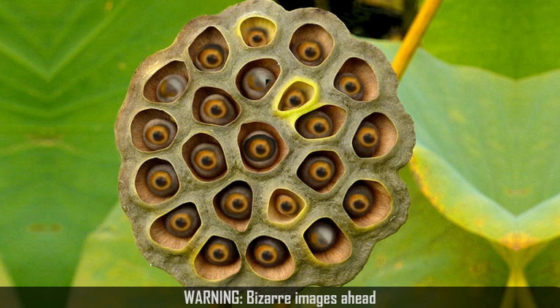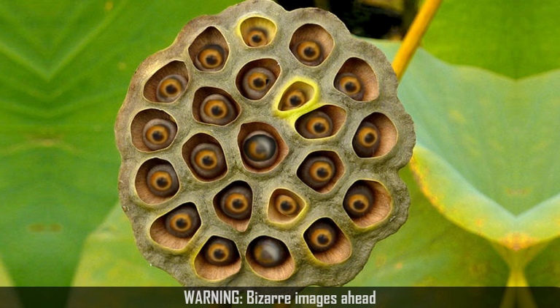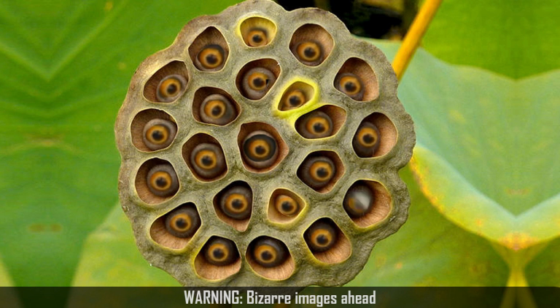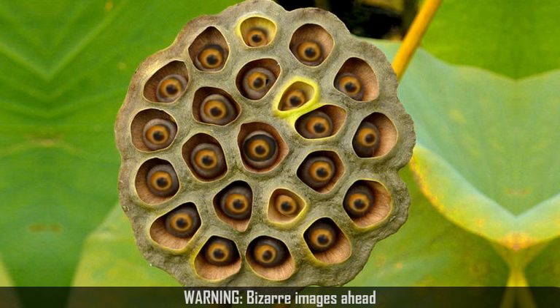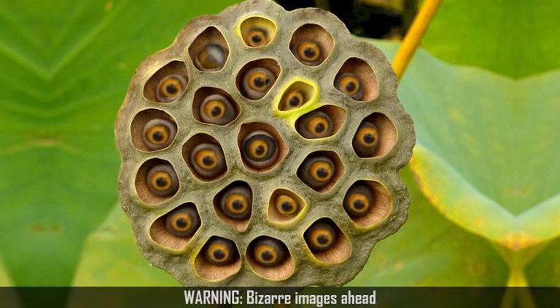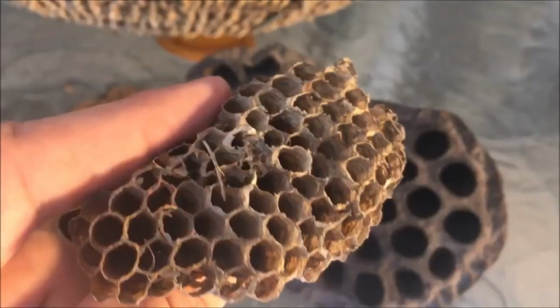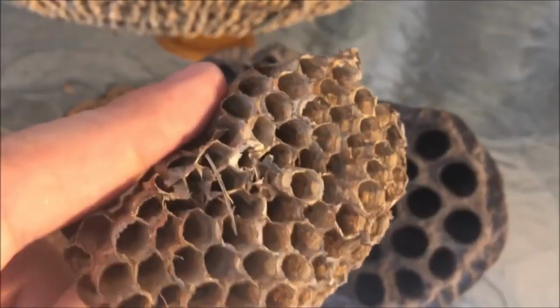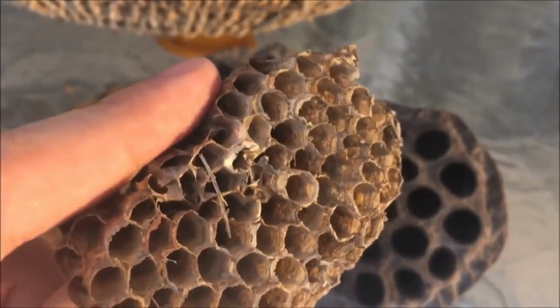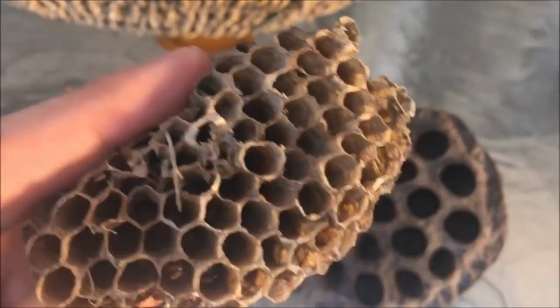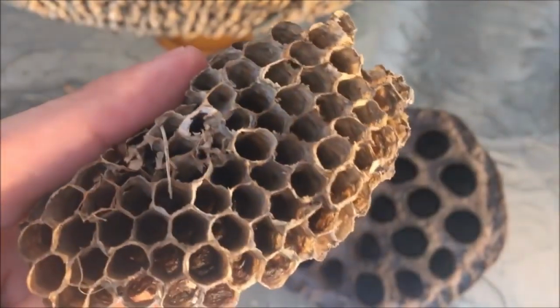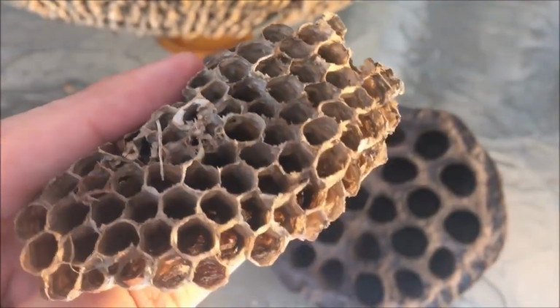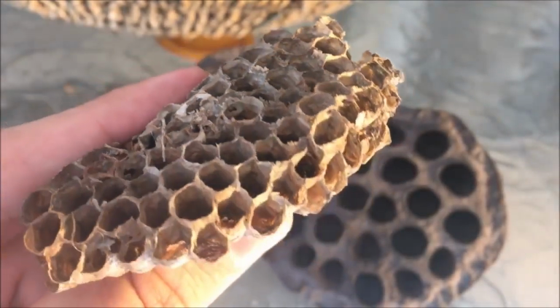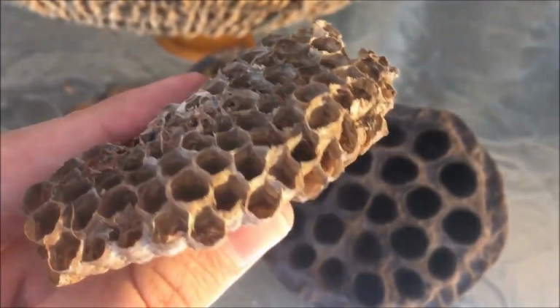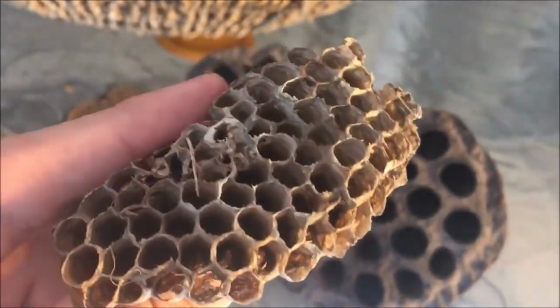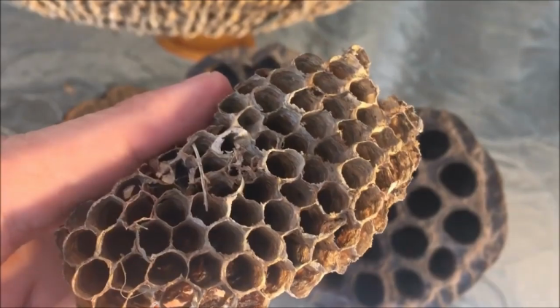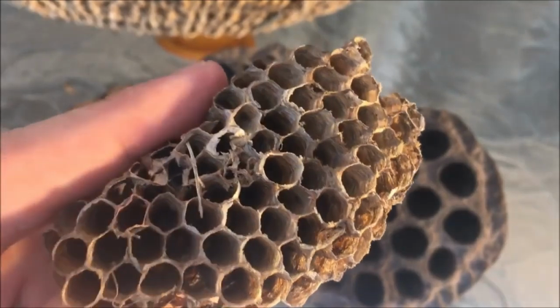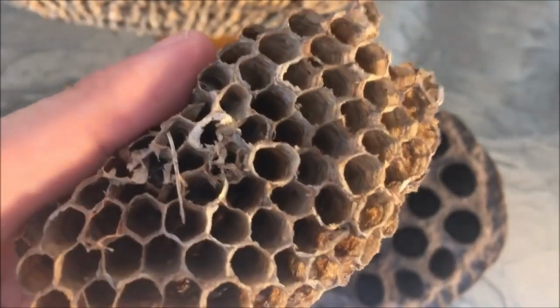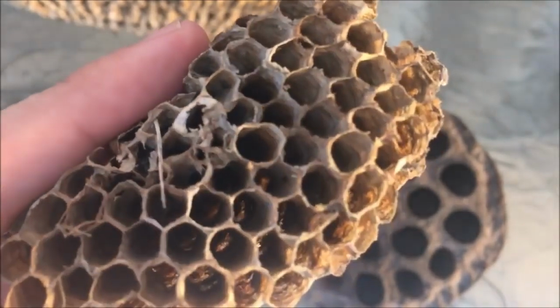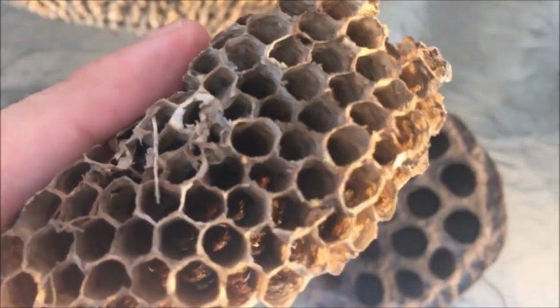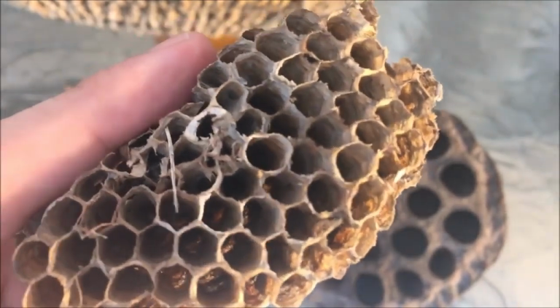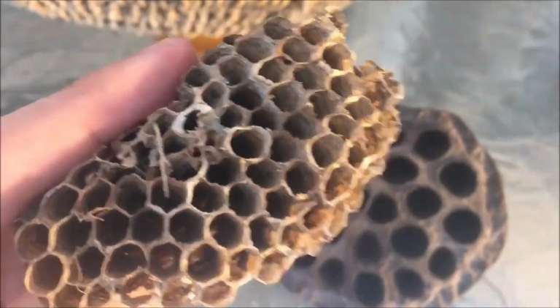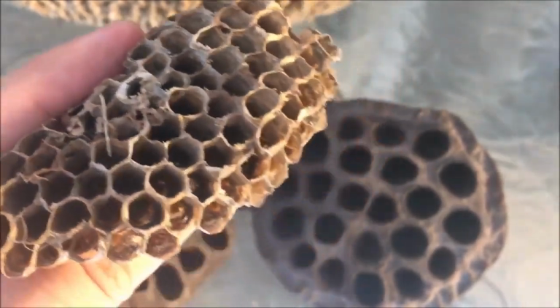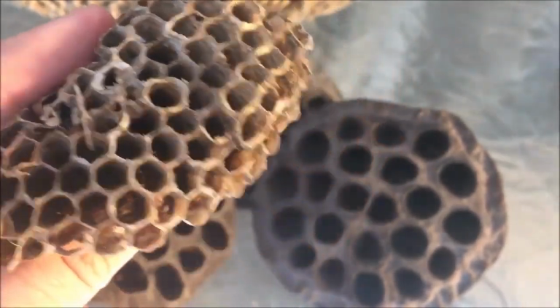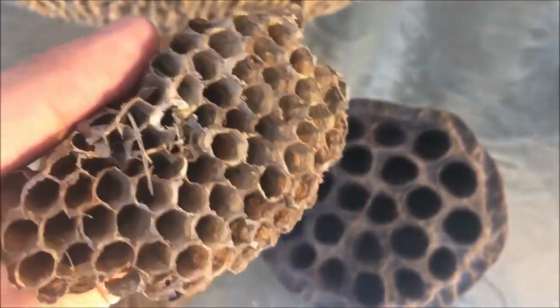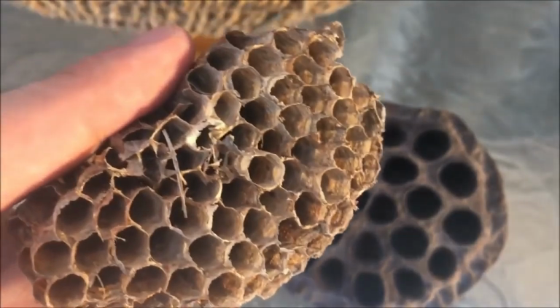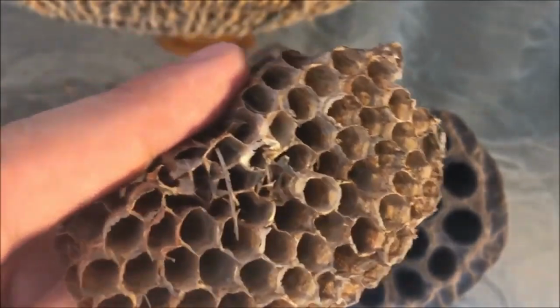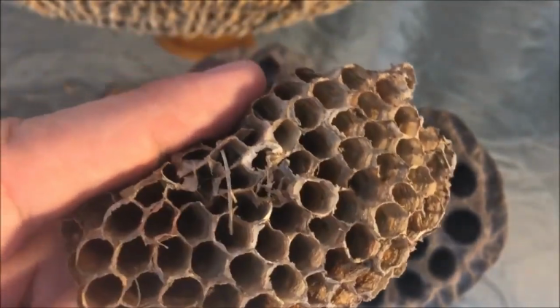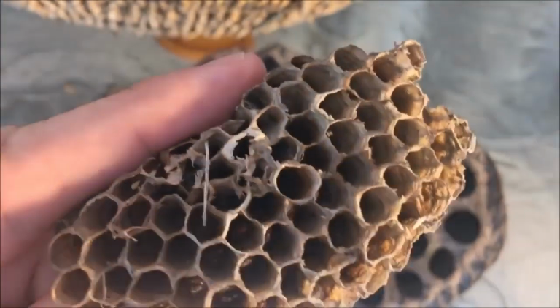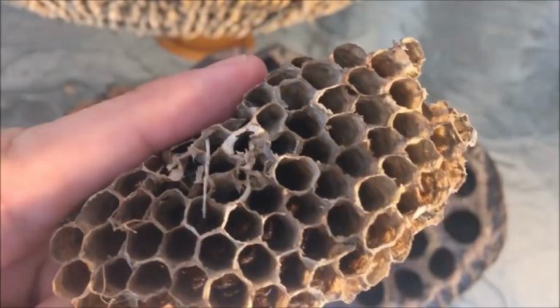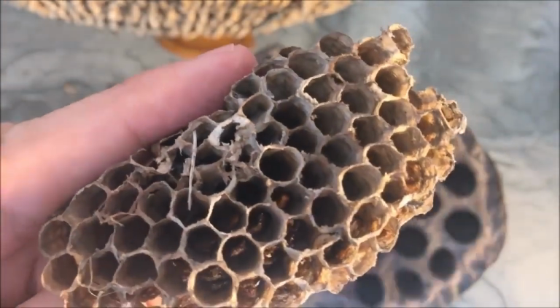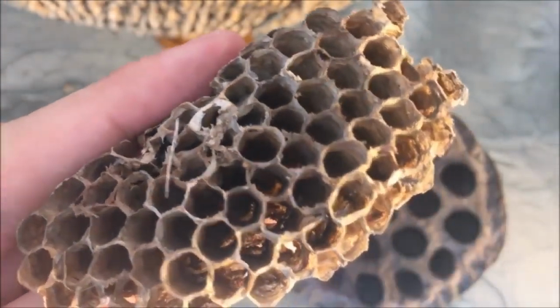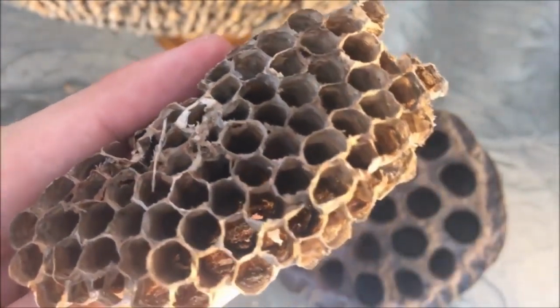If you subscribe to our channel, you already know that Trypophobia is the fear of spots, holes, and irregular shapes. Lotus pods, honeycombs, and hornet's nests are synonymous with Trypophobia.